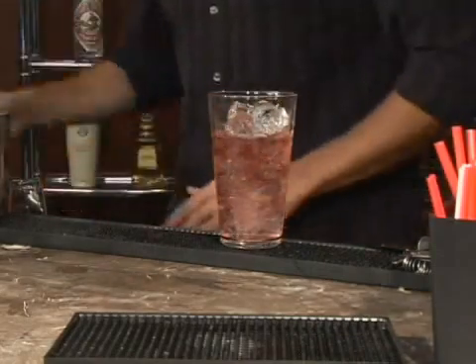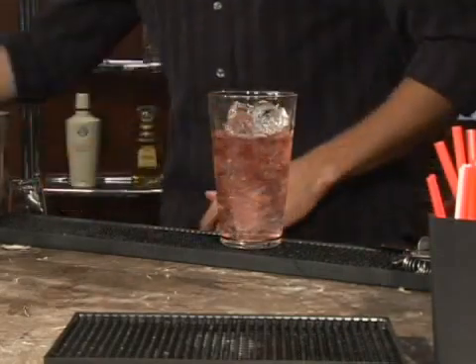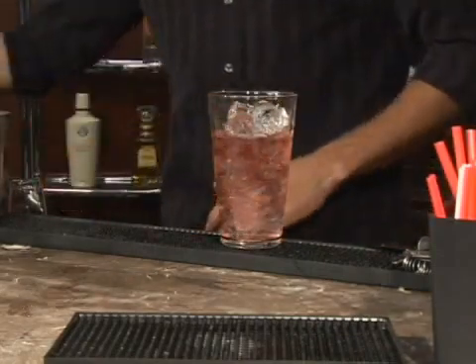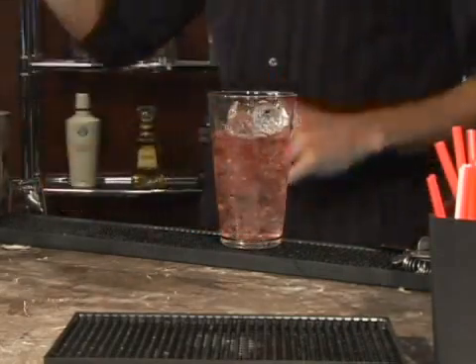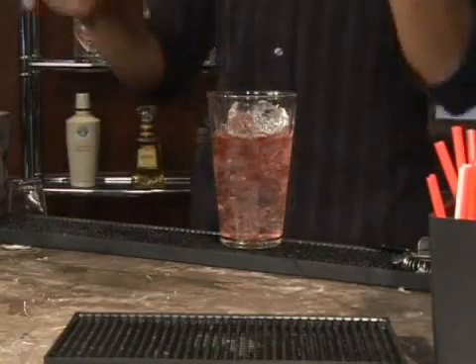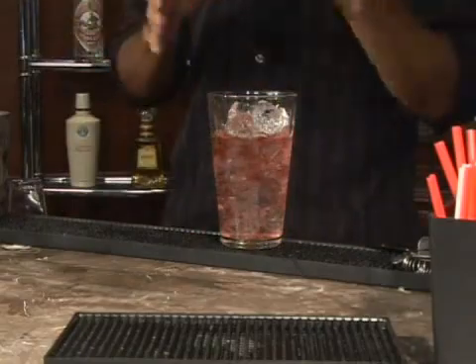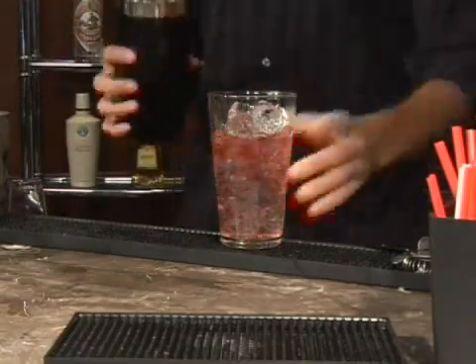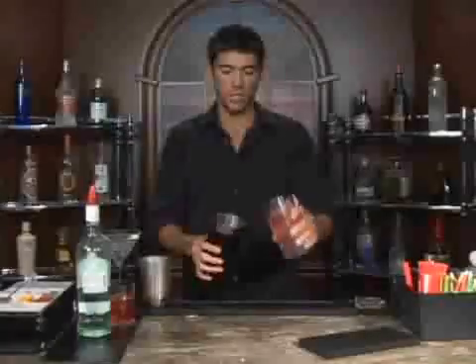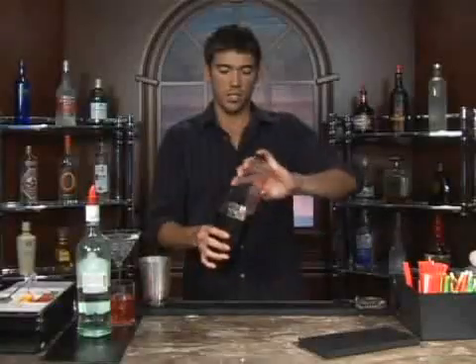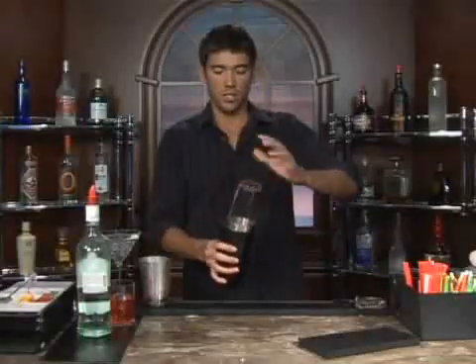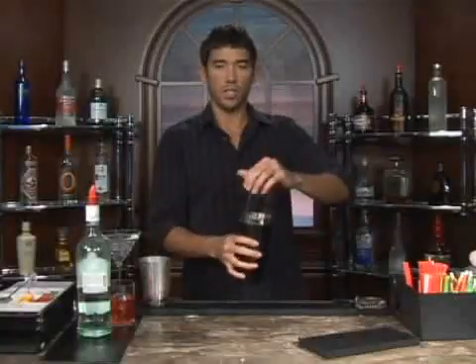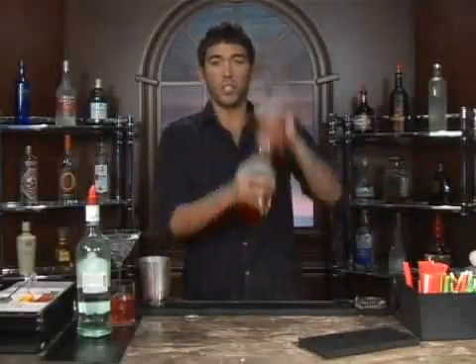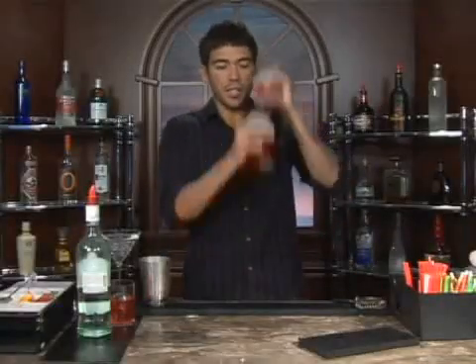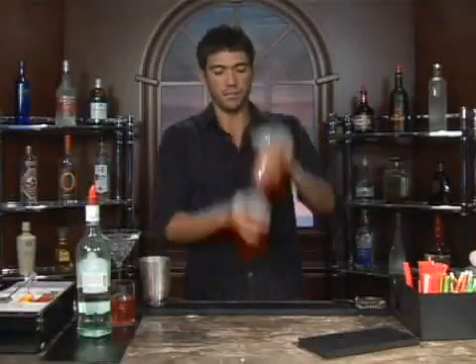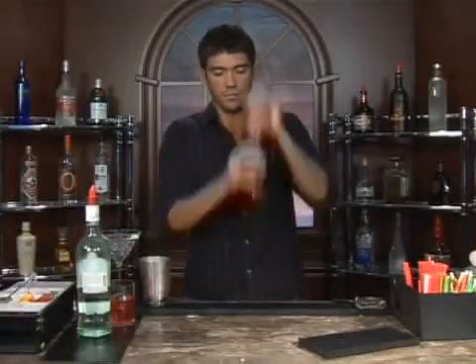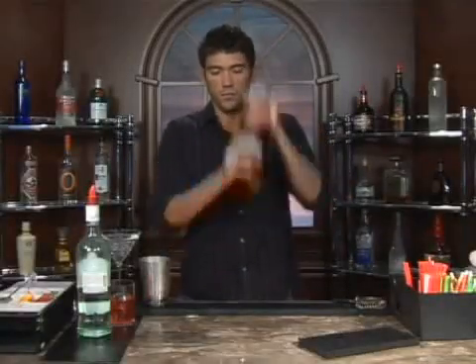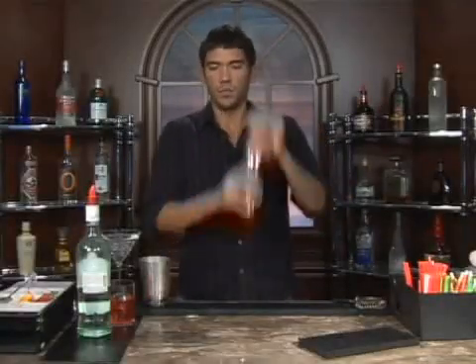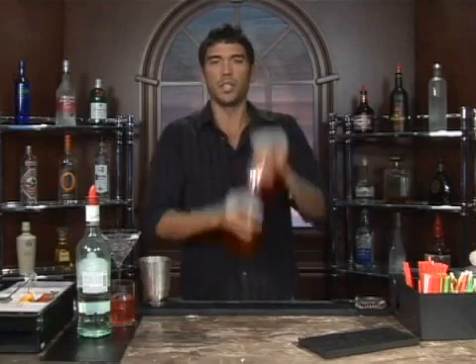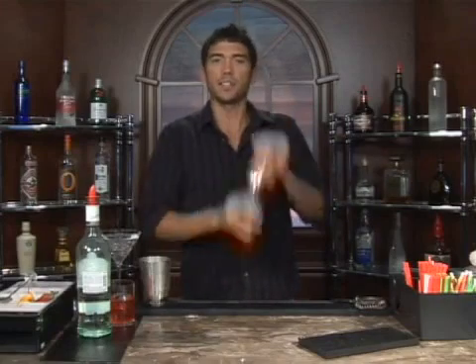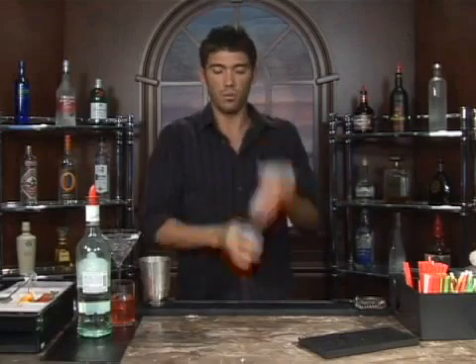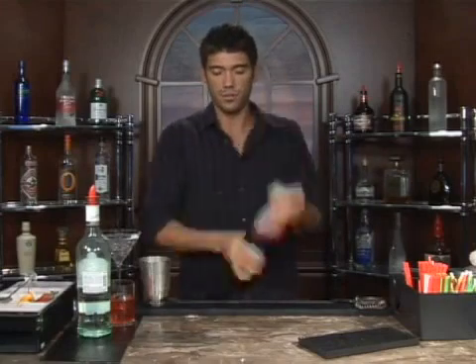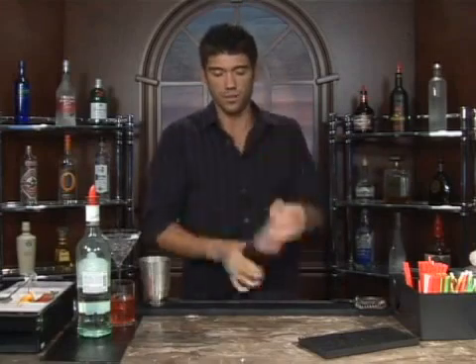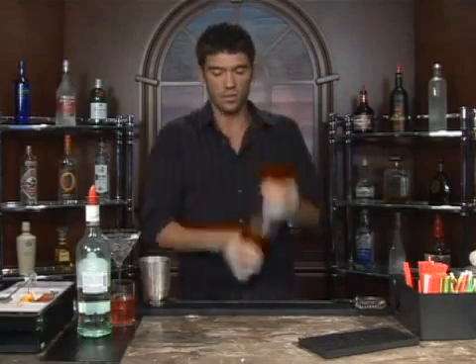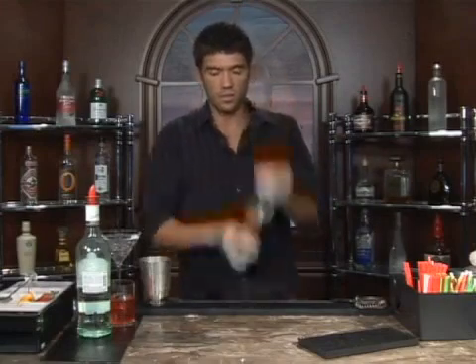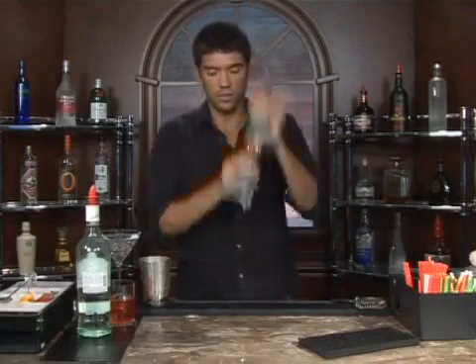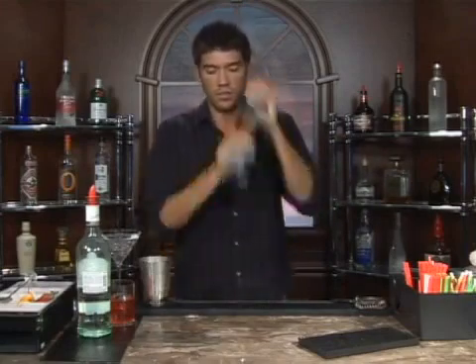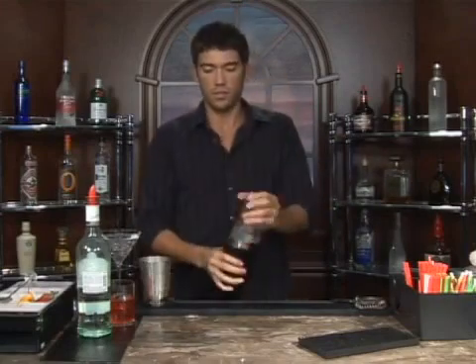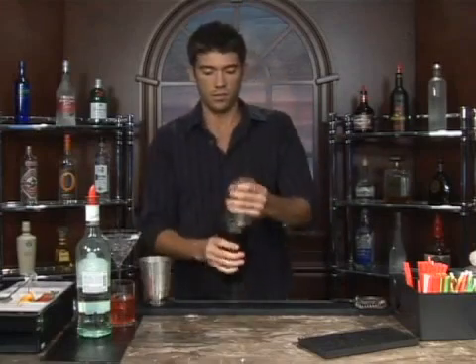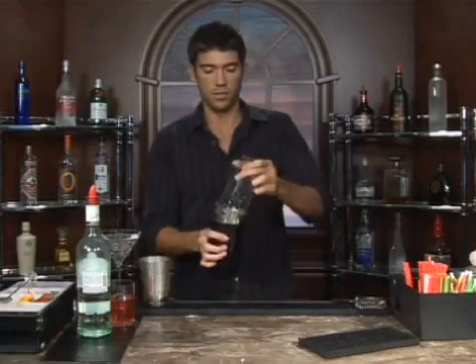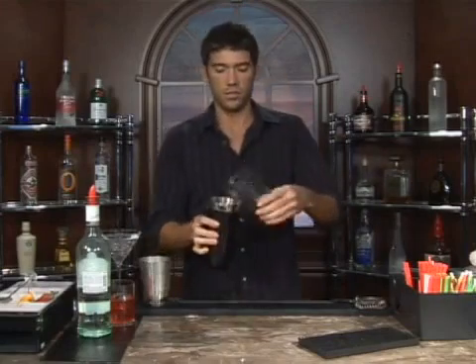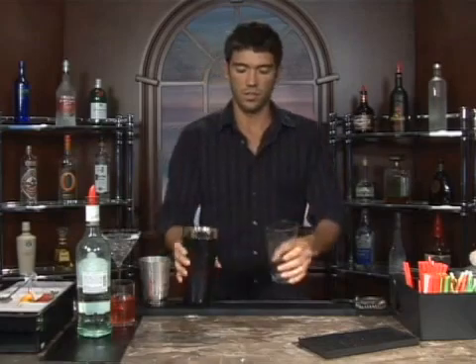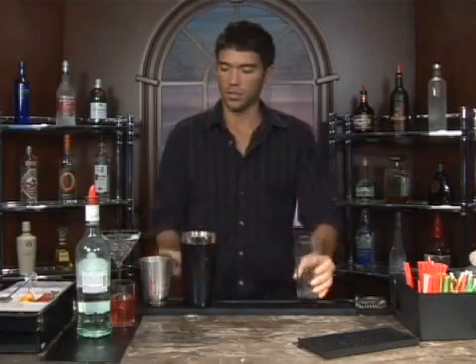Let's go ahead and grab our shaker and give it a good shake. You want to get it nice and cold.